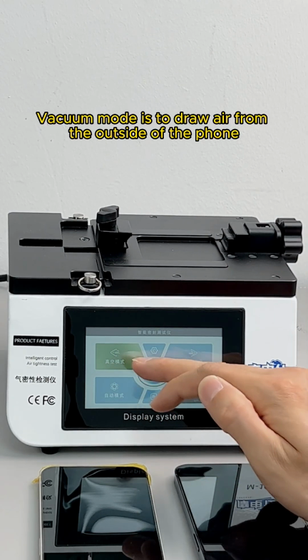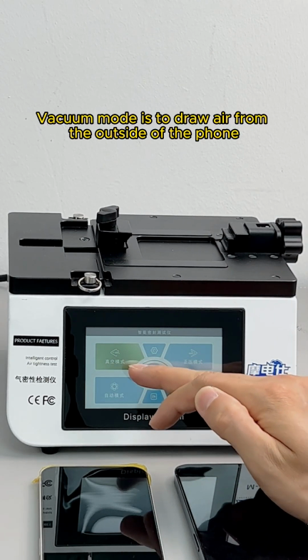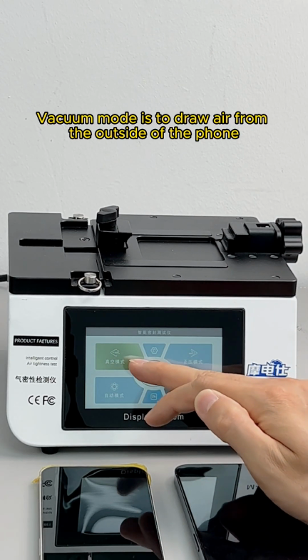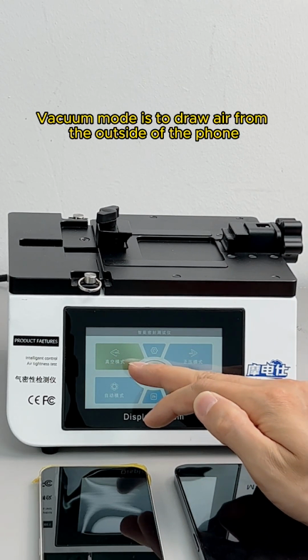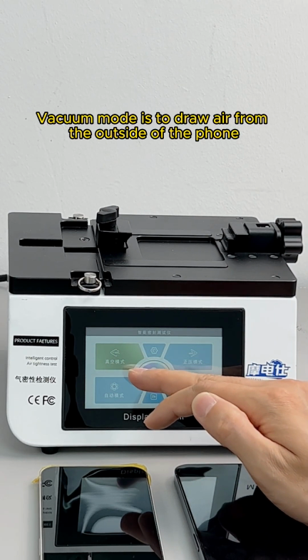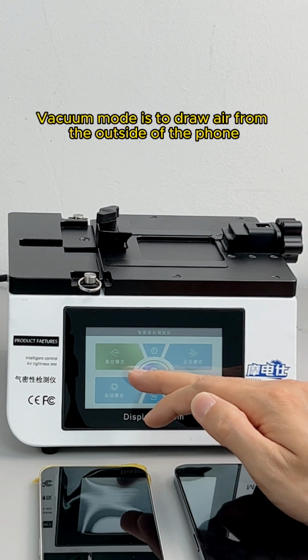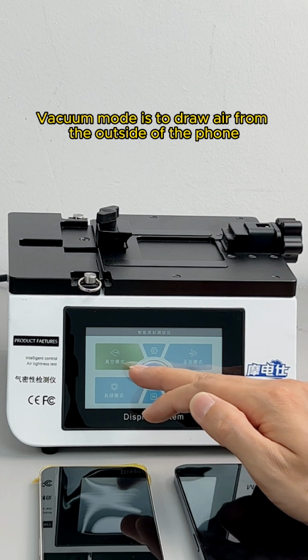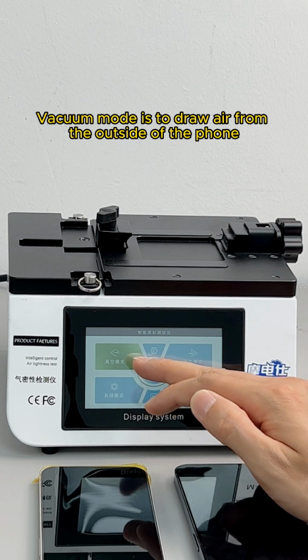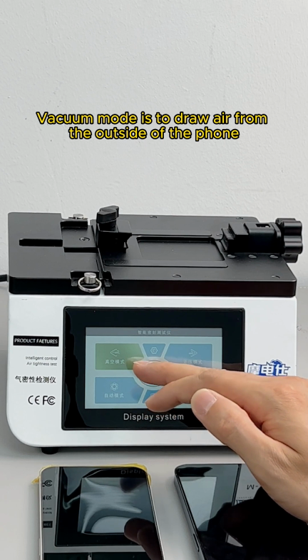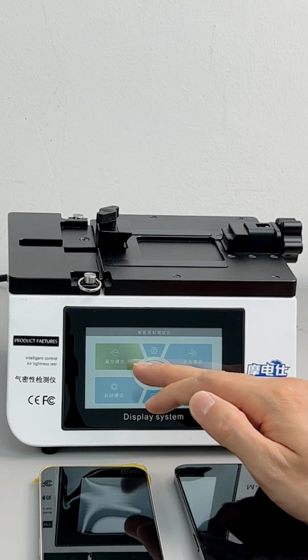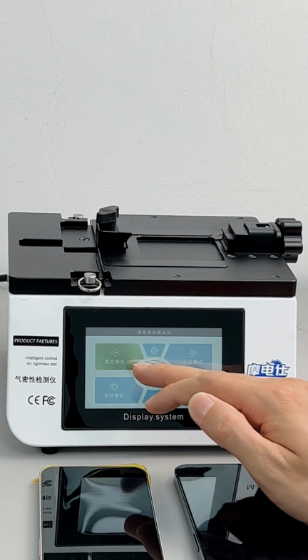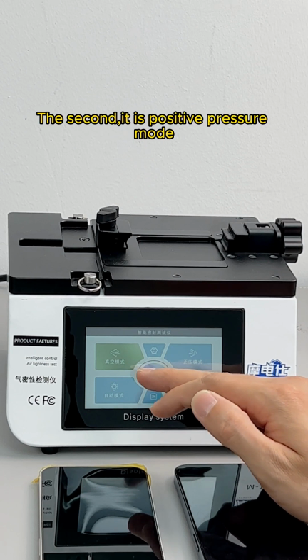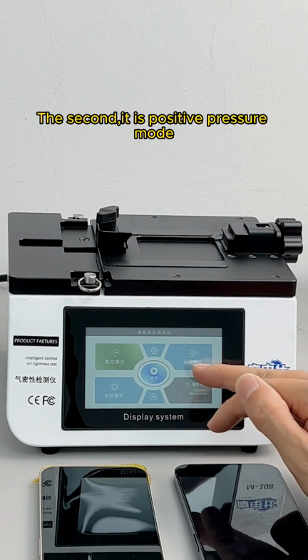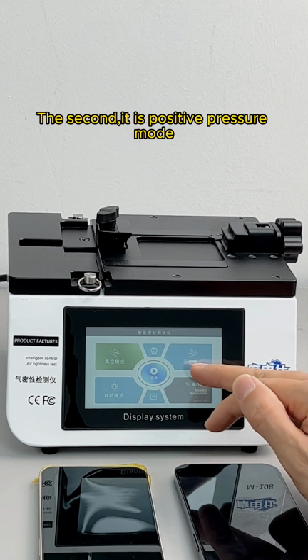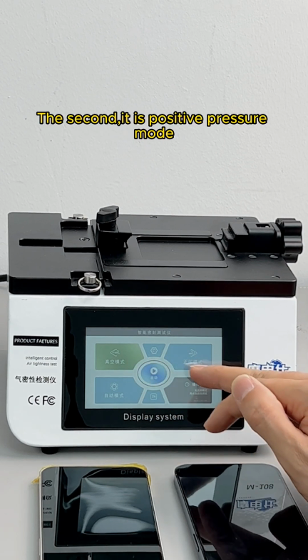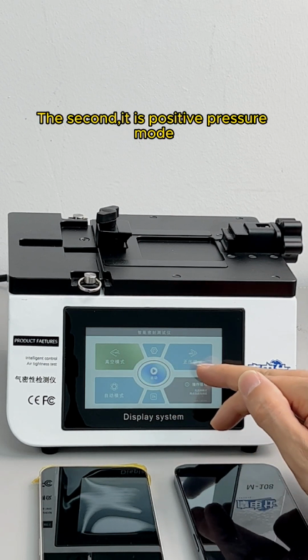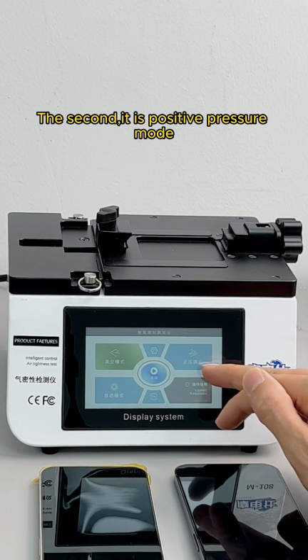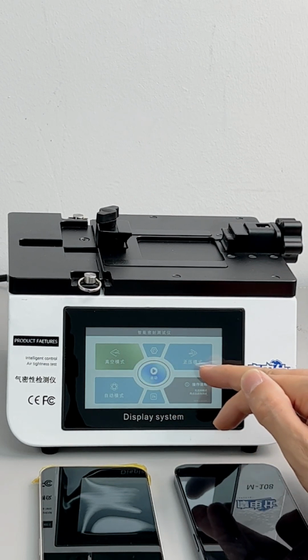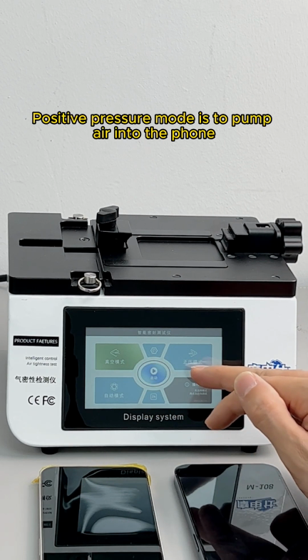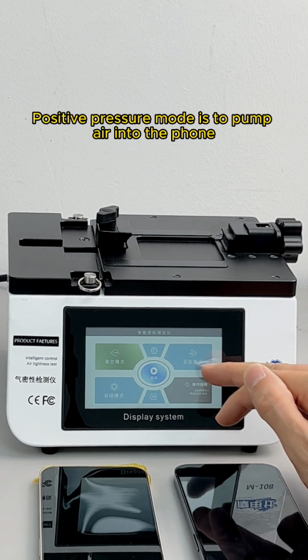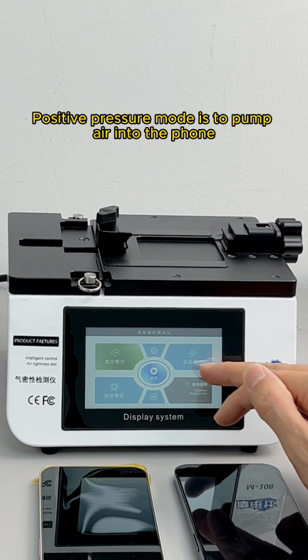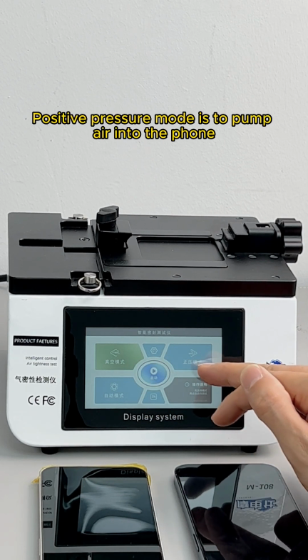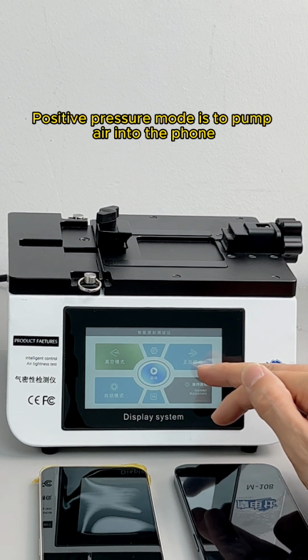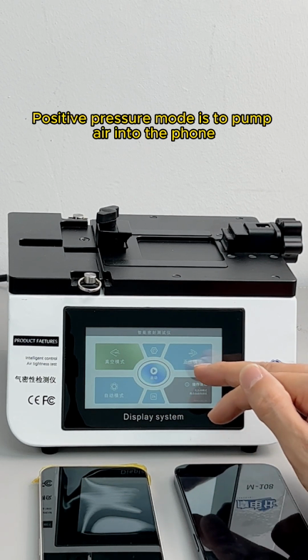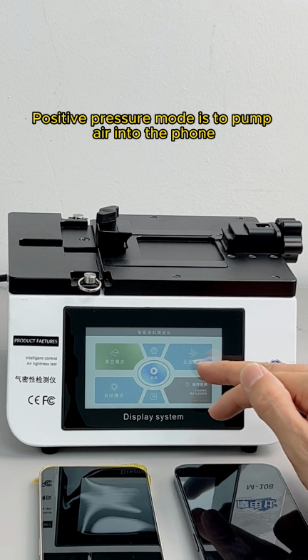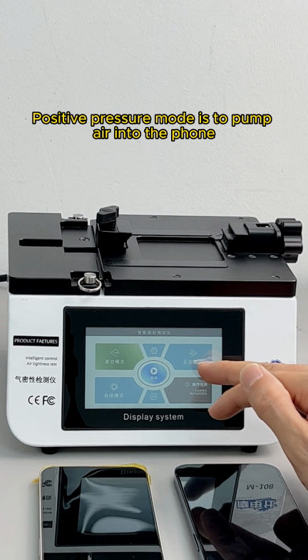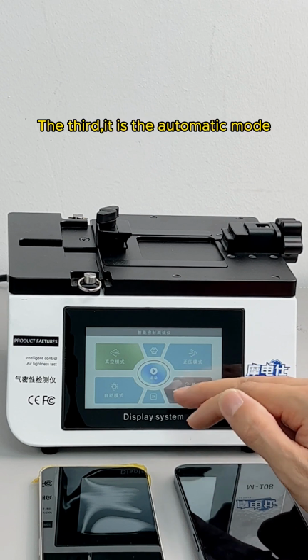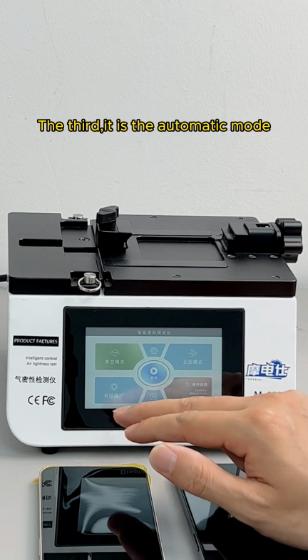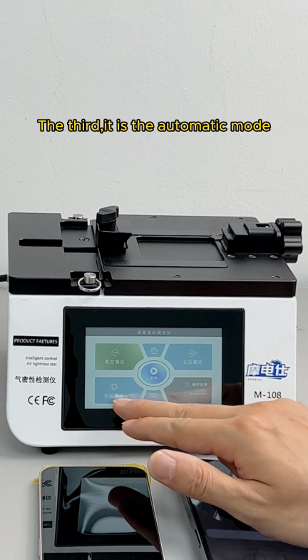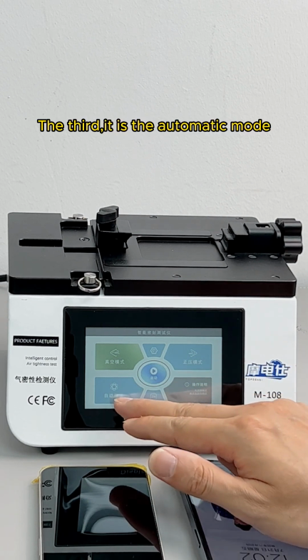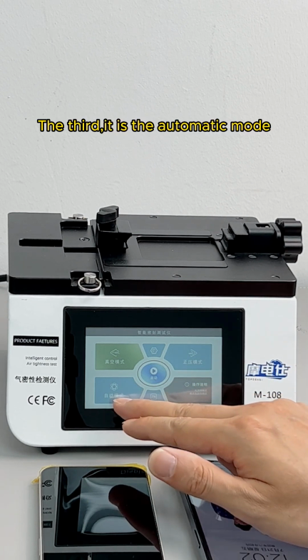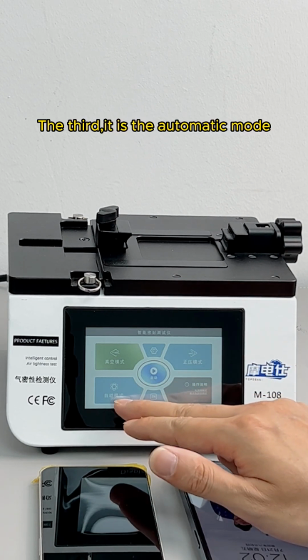Vacuum mode draws air from the outside of the phone. The second is positive pressure mode, which pumps air into the phone. The third is automatic mode.